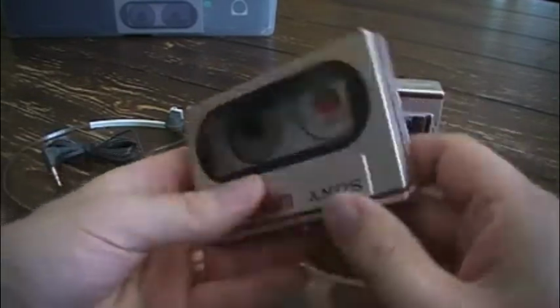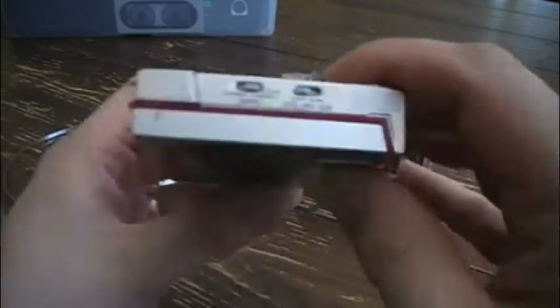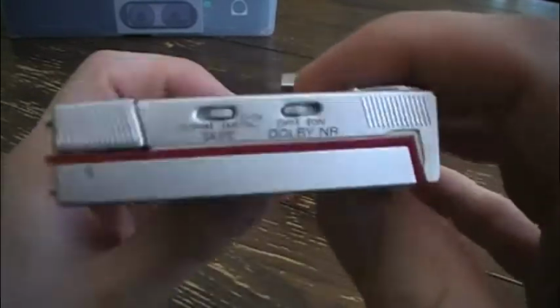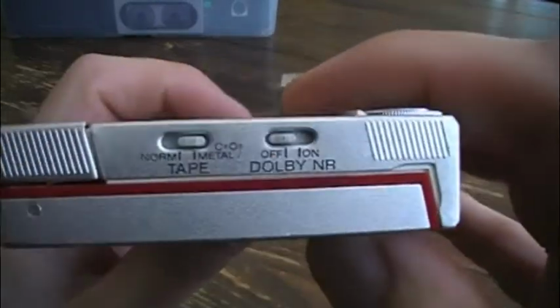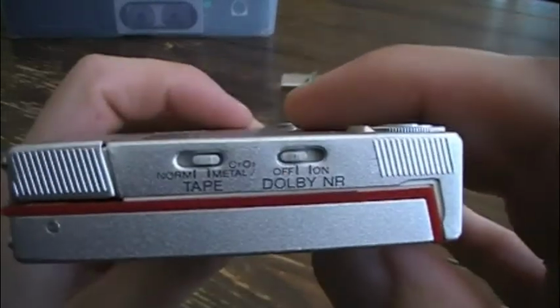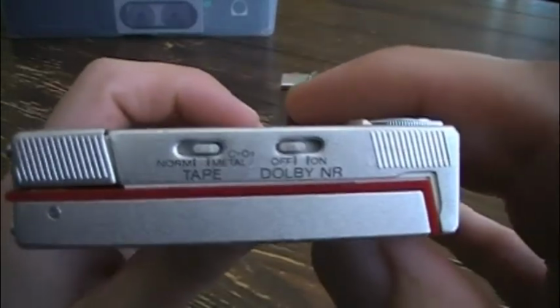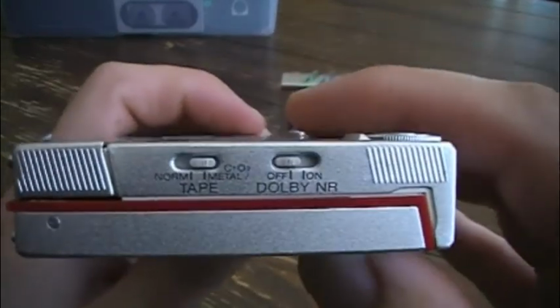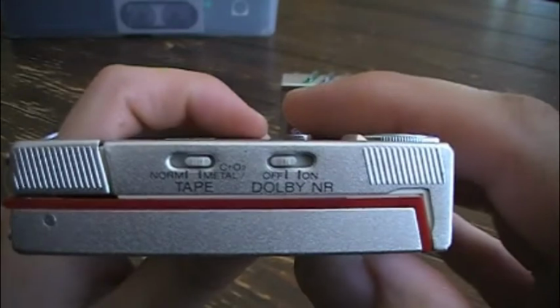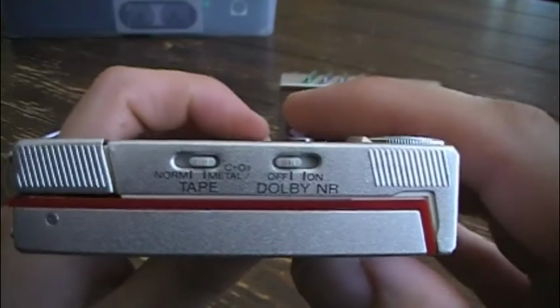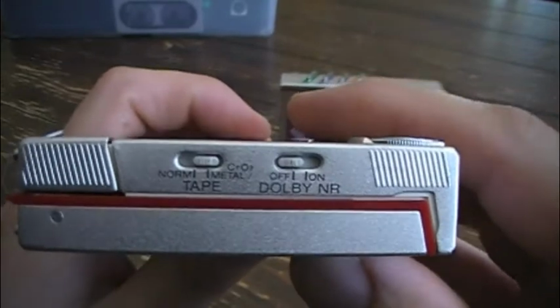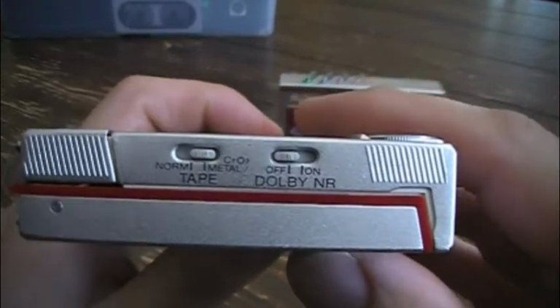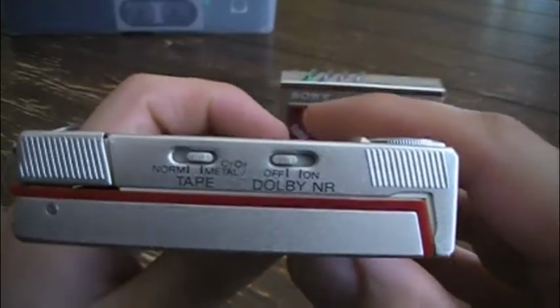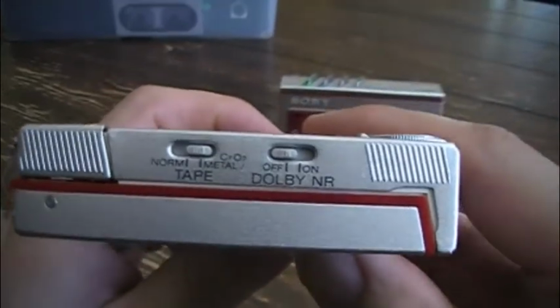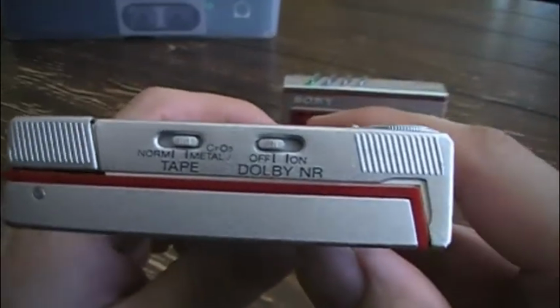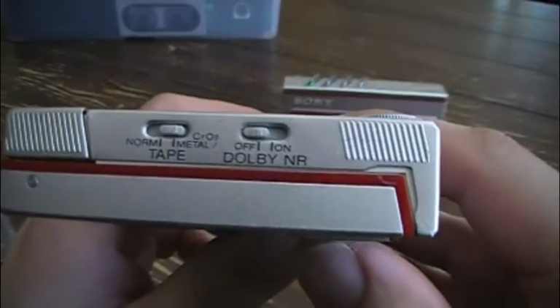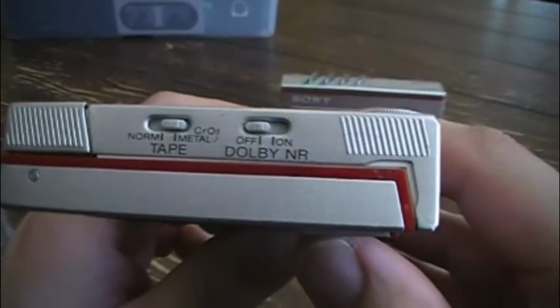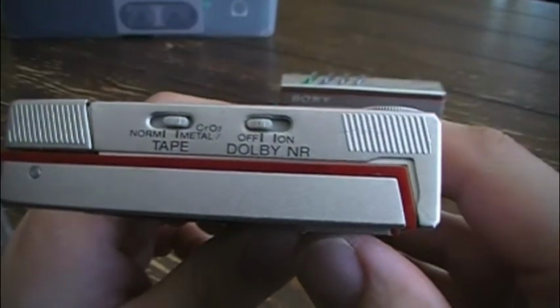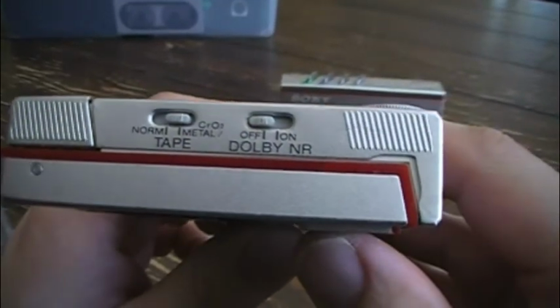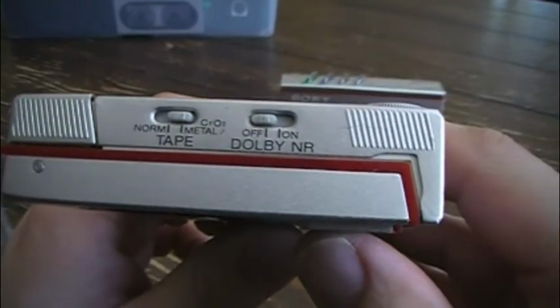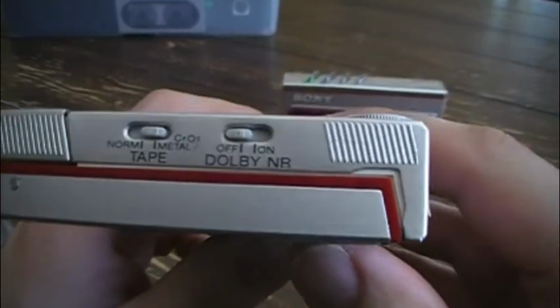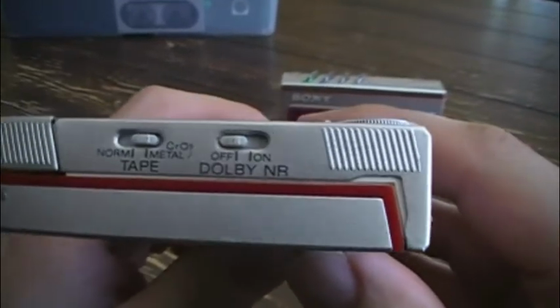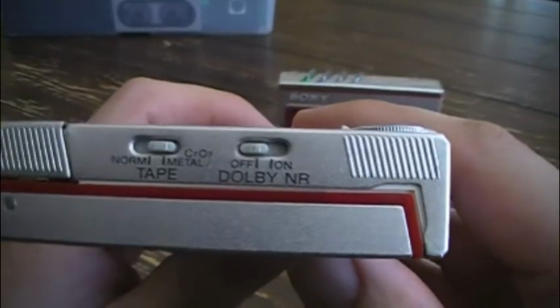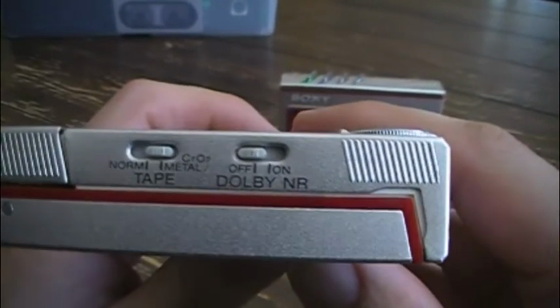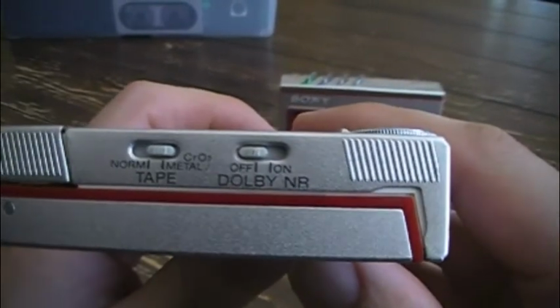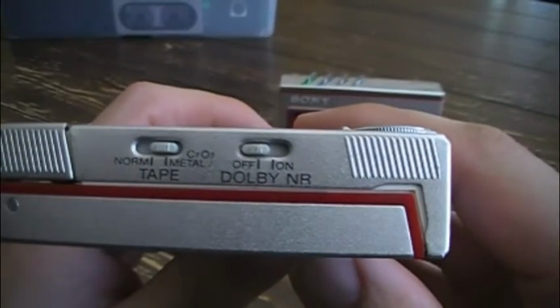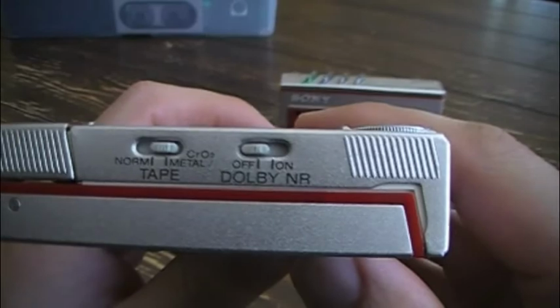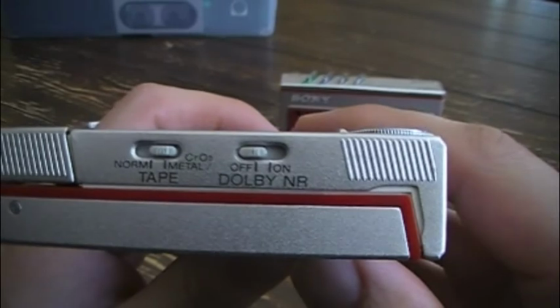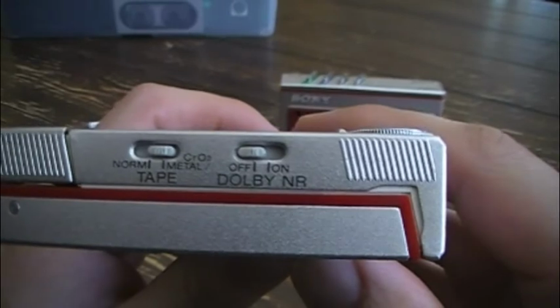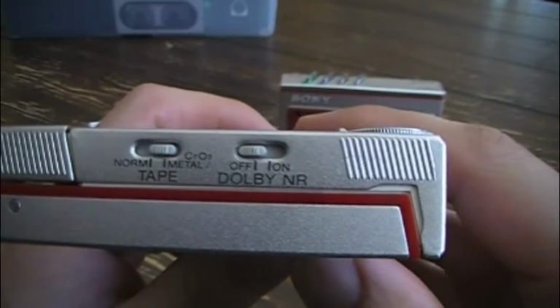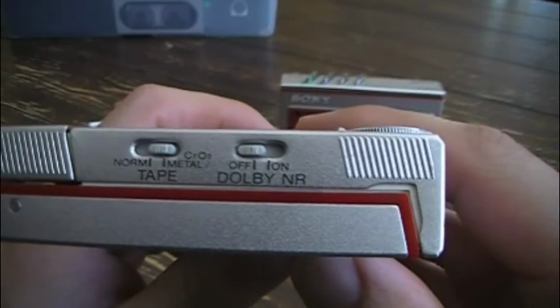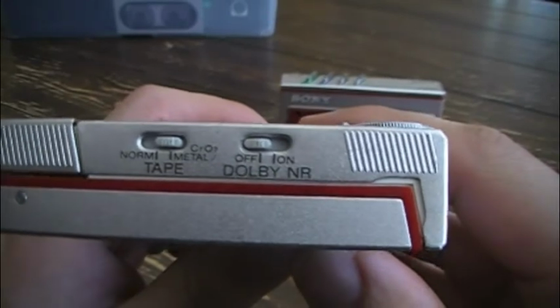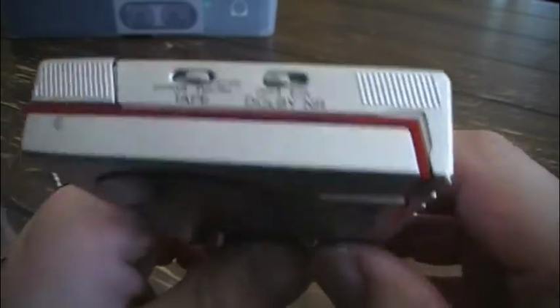It also had Dolby Noise Reduction B, which was remarkable at the time too, and it played normal, chrome, and metal cassettes.